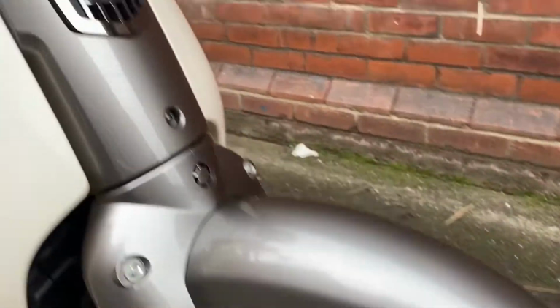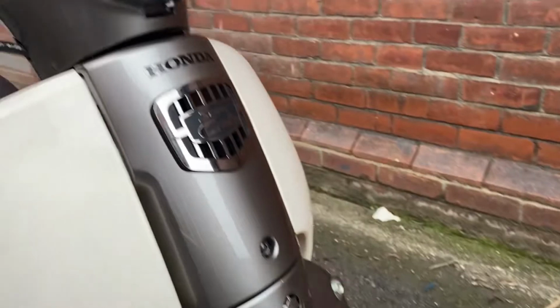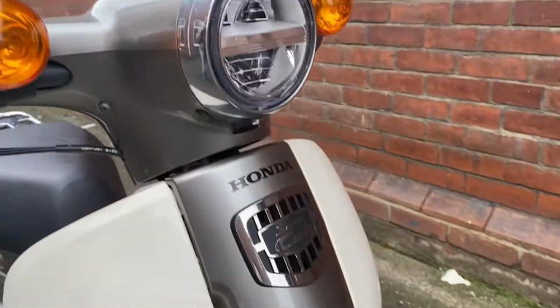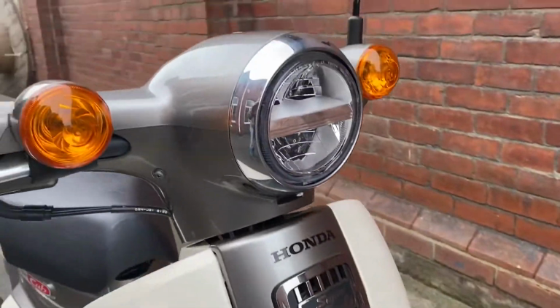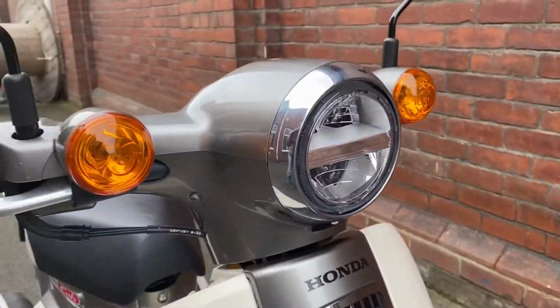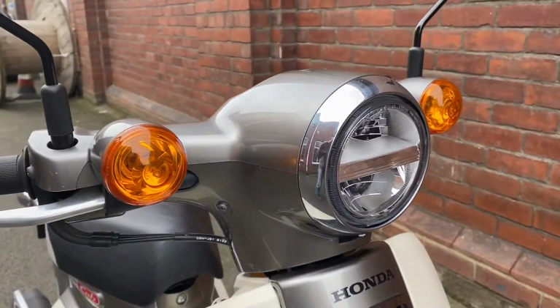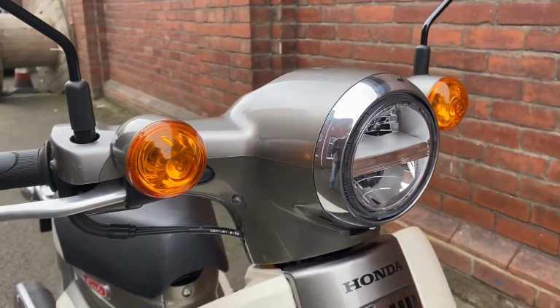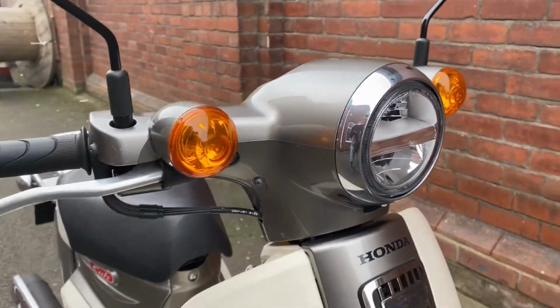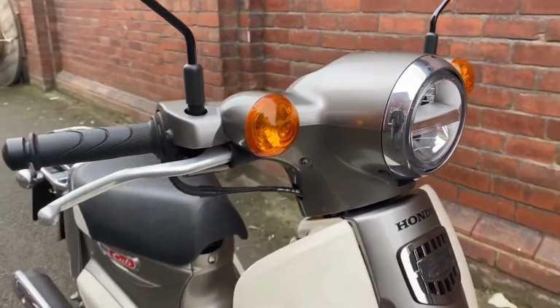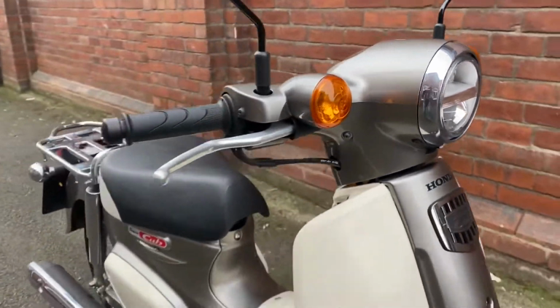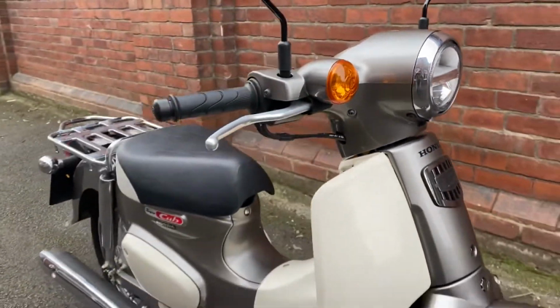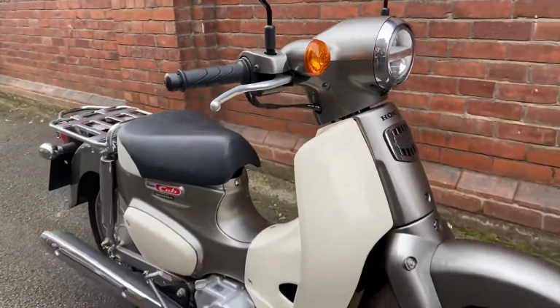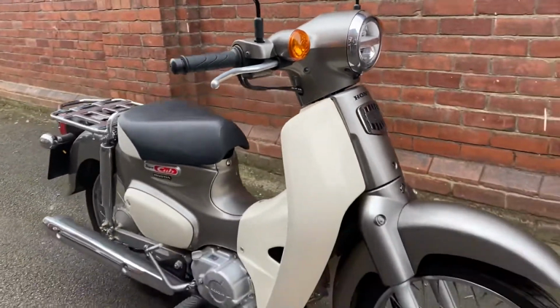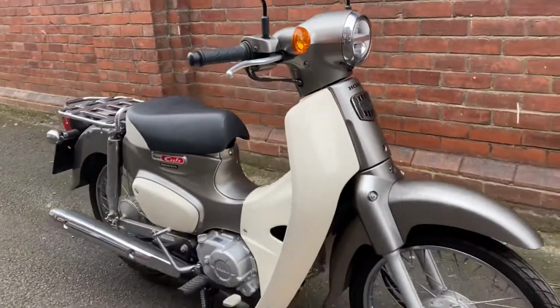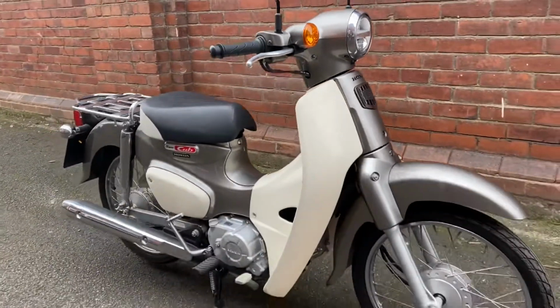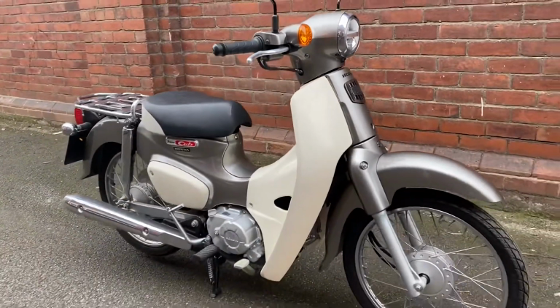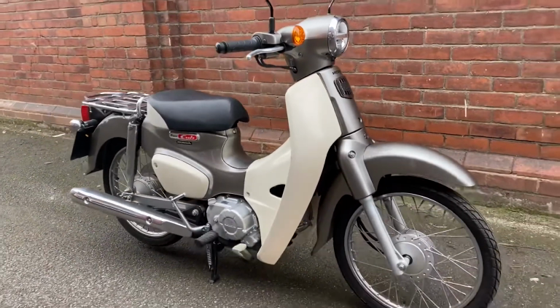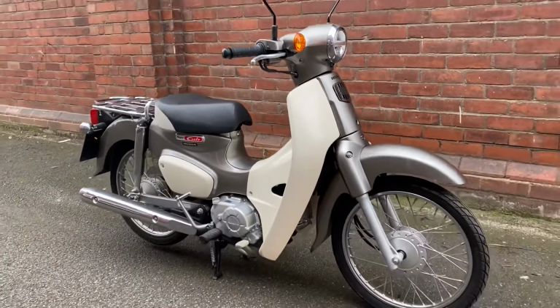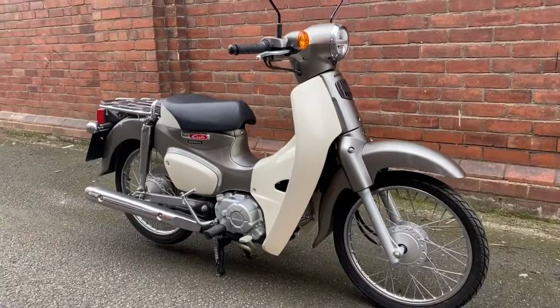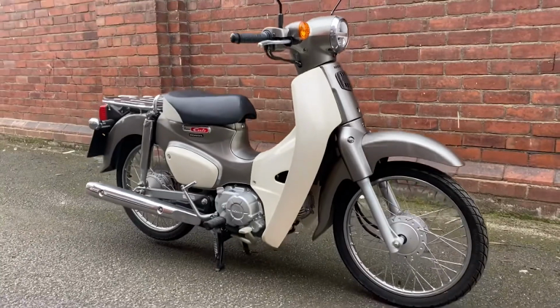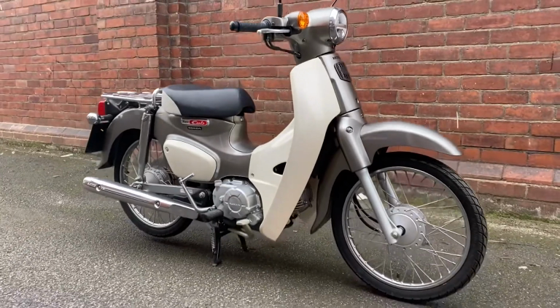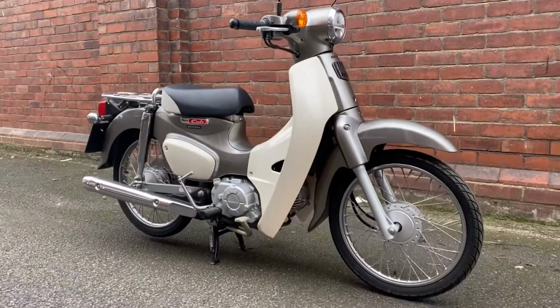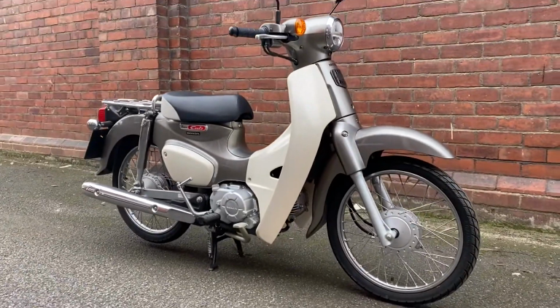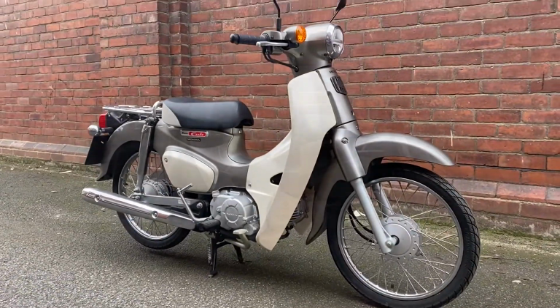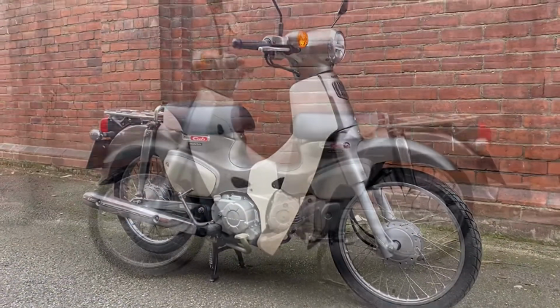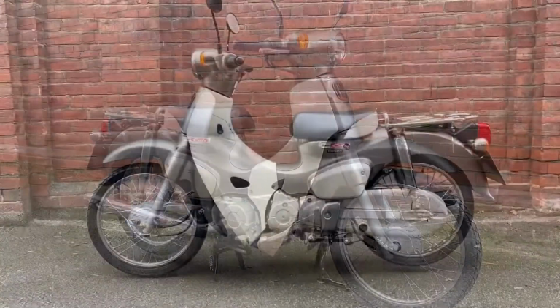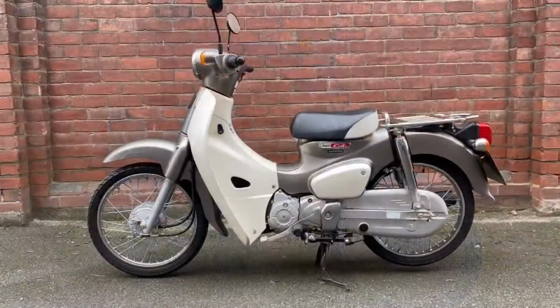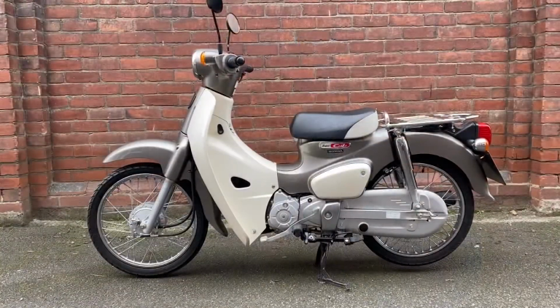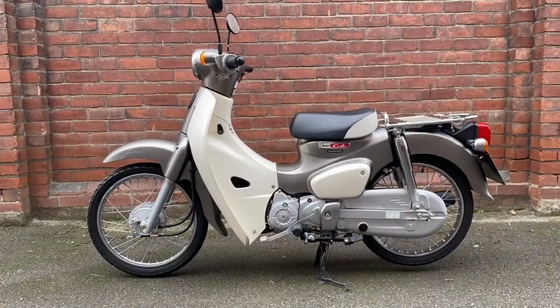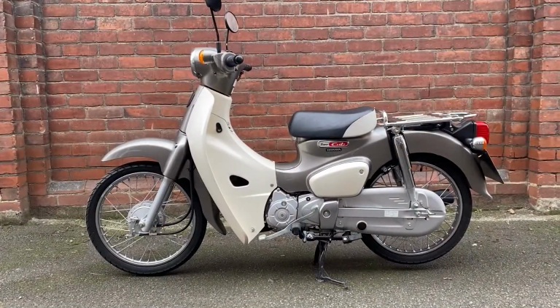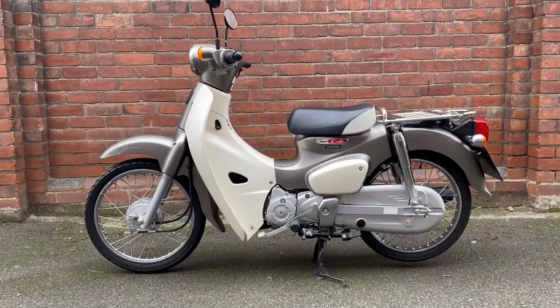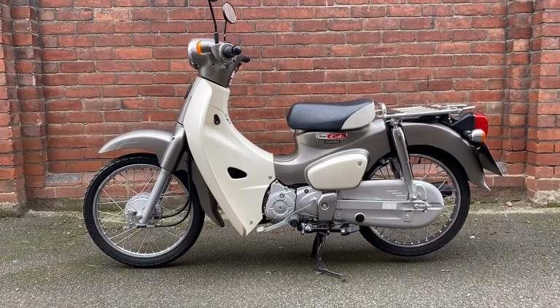LED lights — that's the right-hand side, and here's the left.